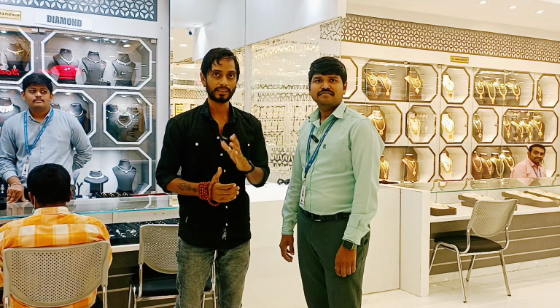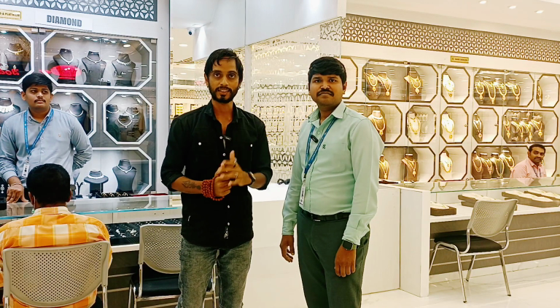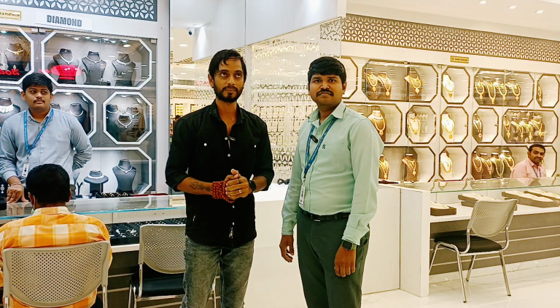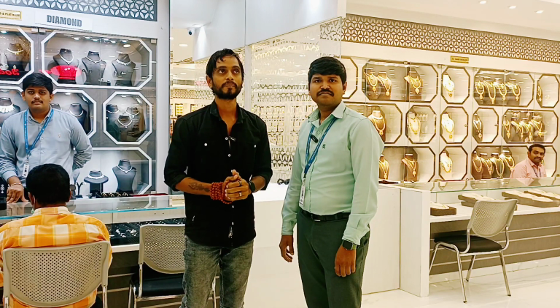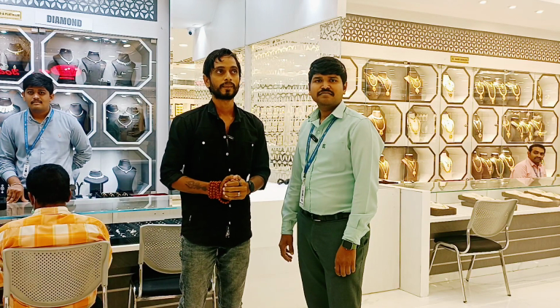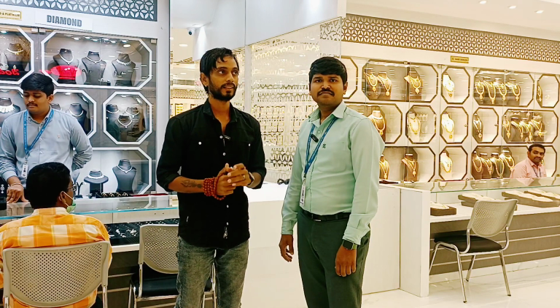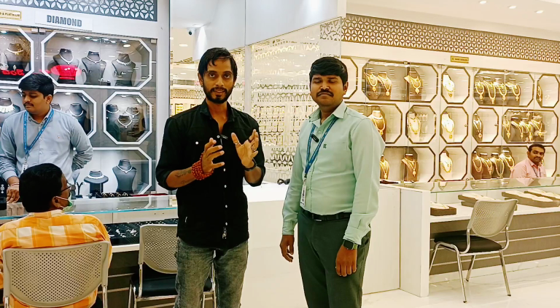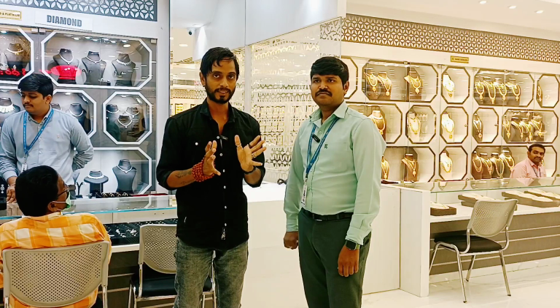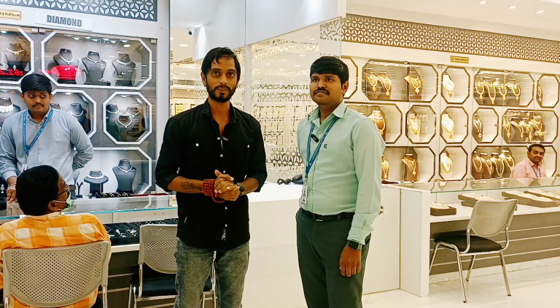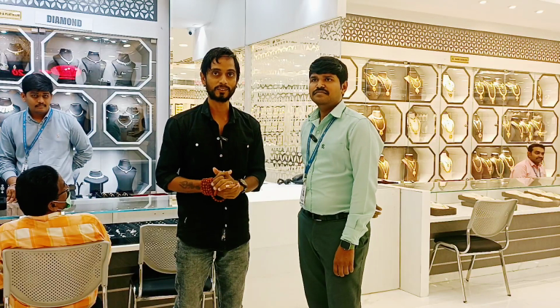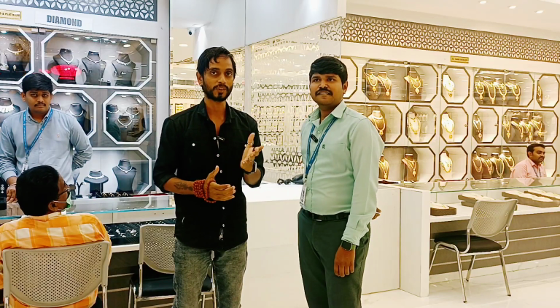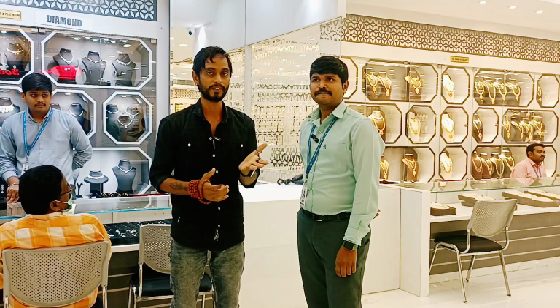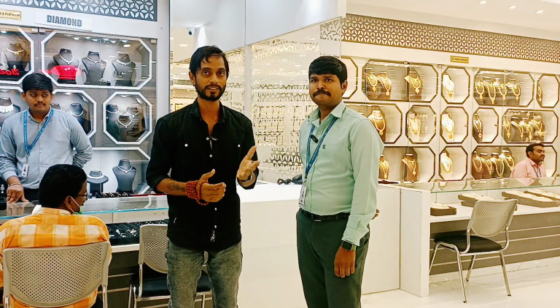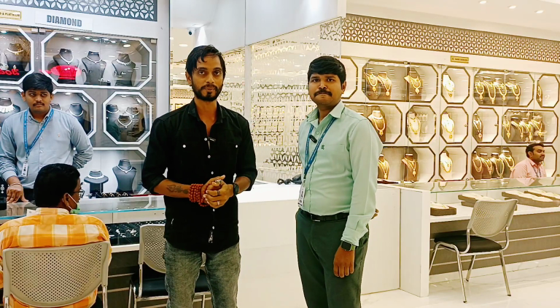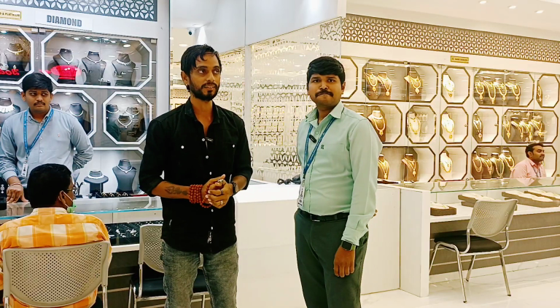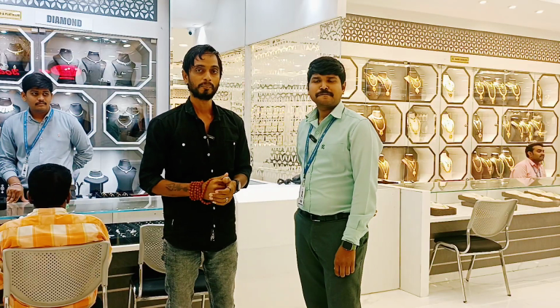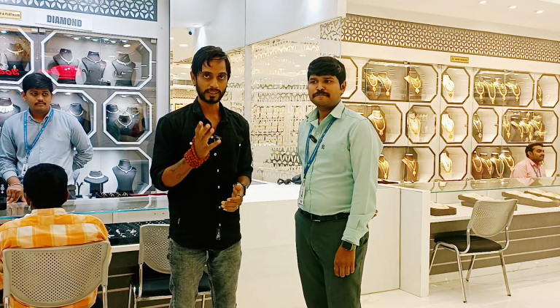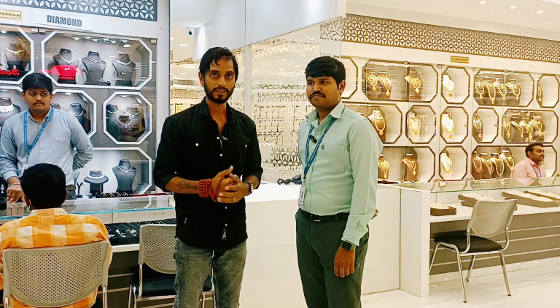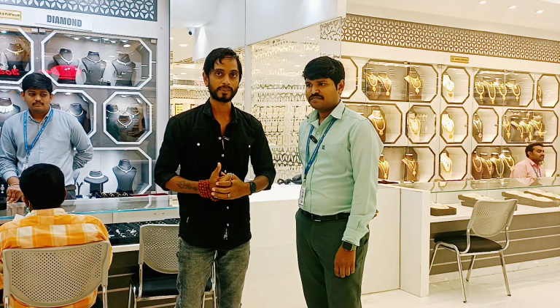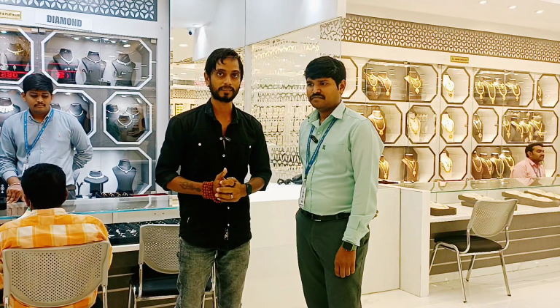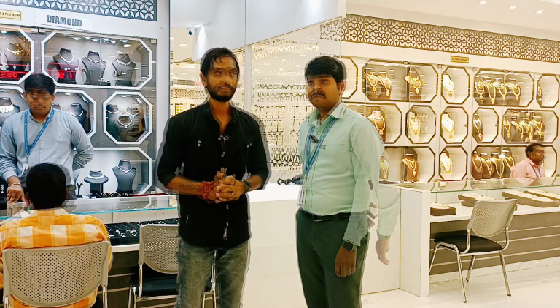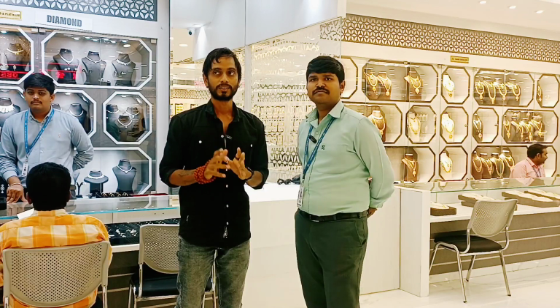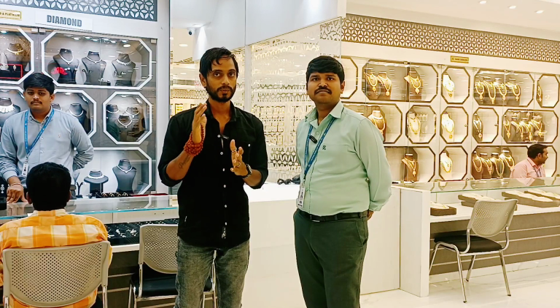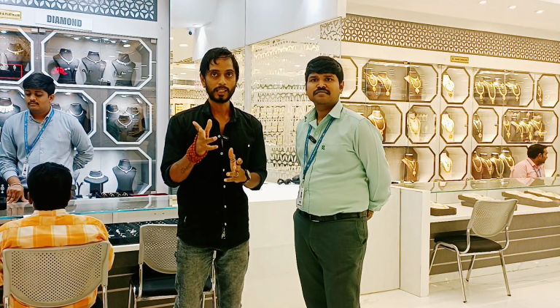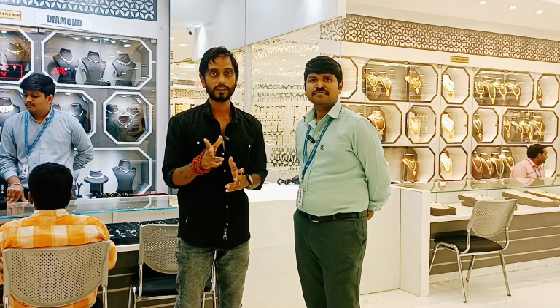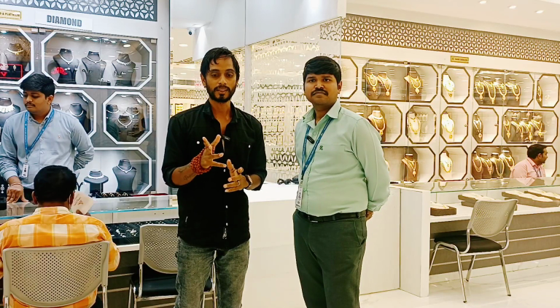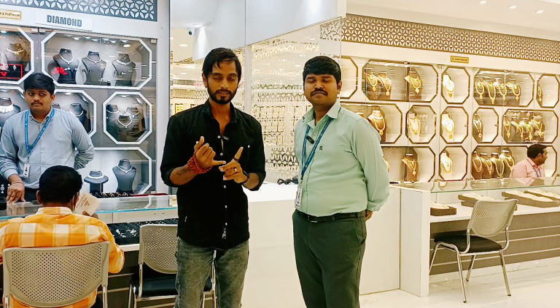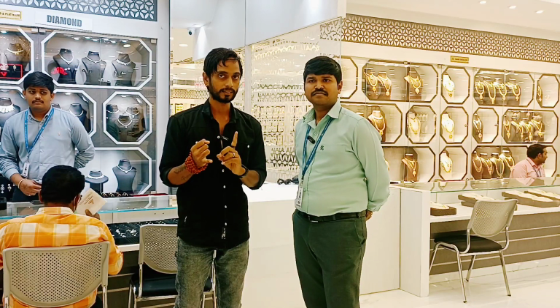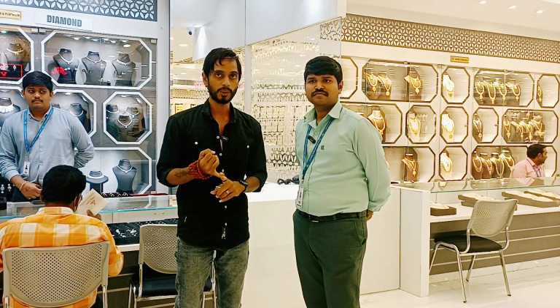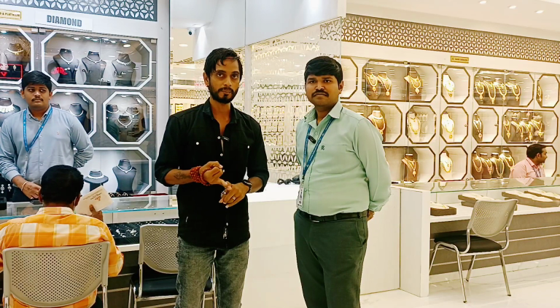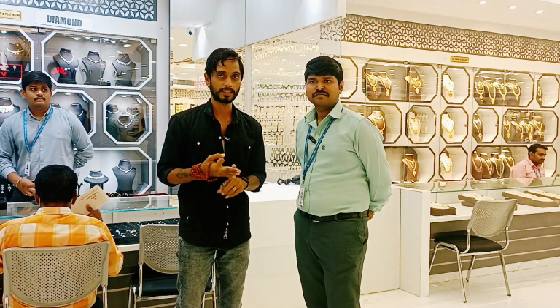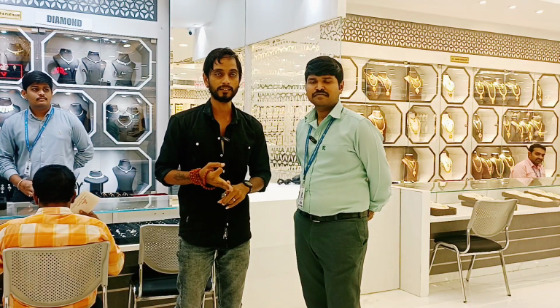So we are presenting today. We will see photos, selfies, and videos. We have permission to make content for our channel. The third floor has gold, diamond, and silver collections.